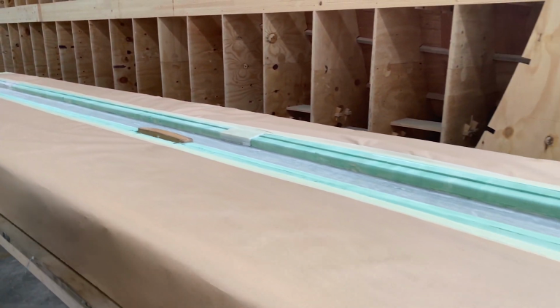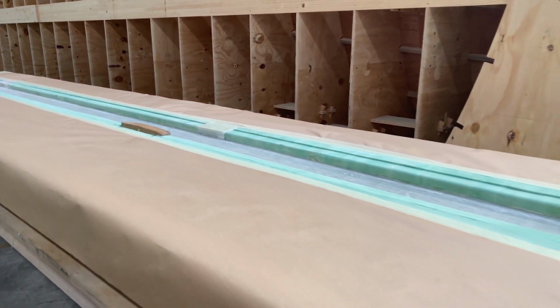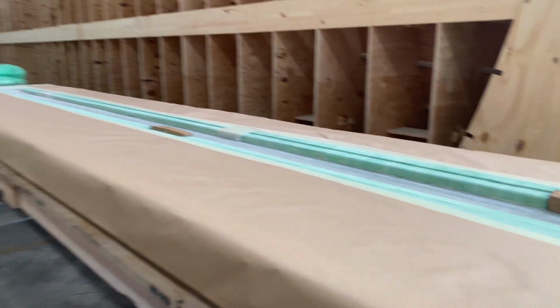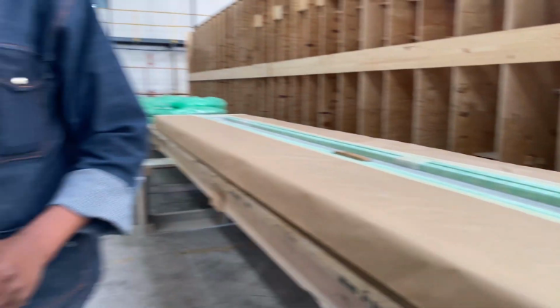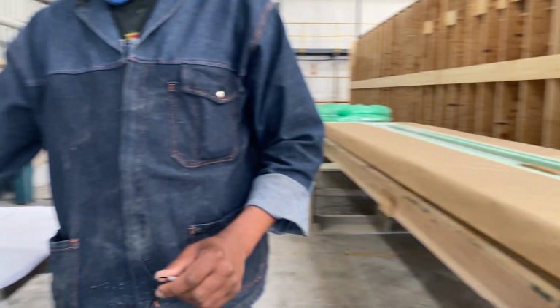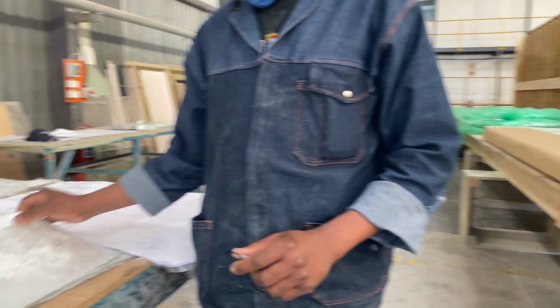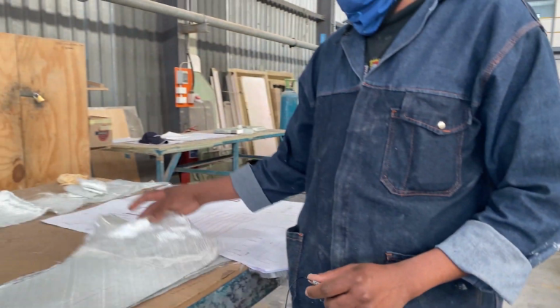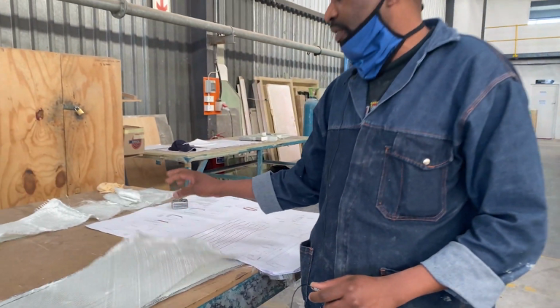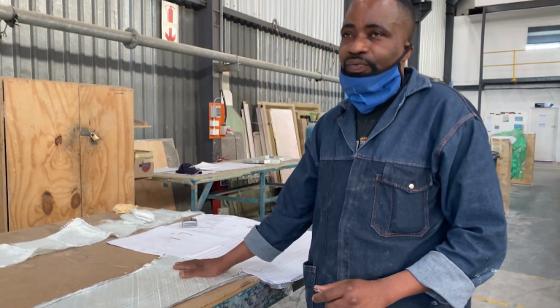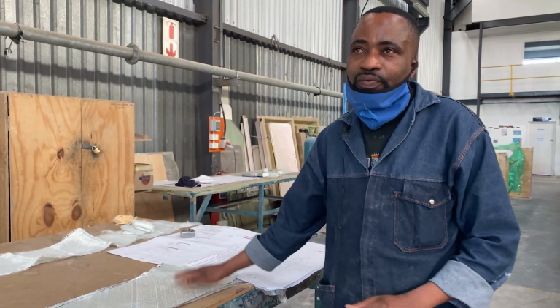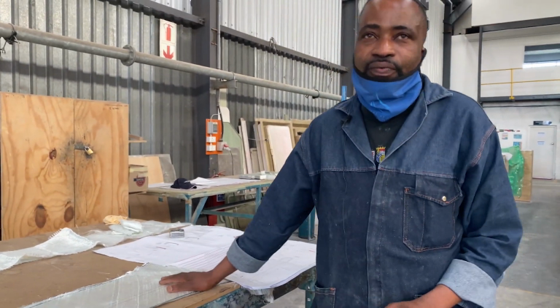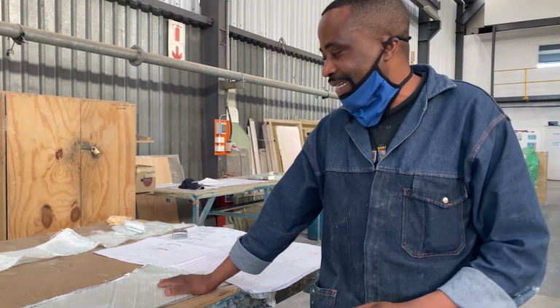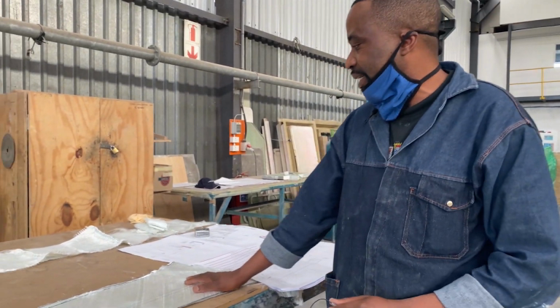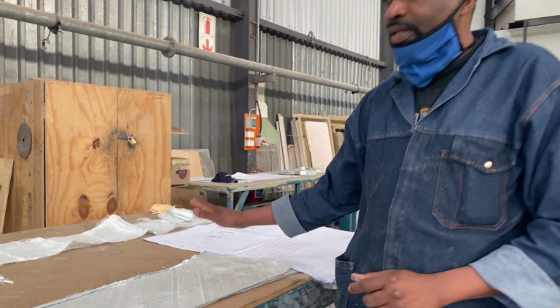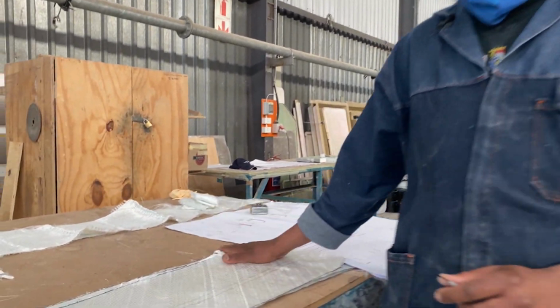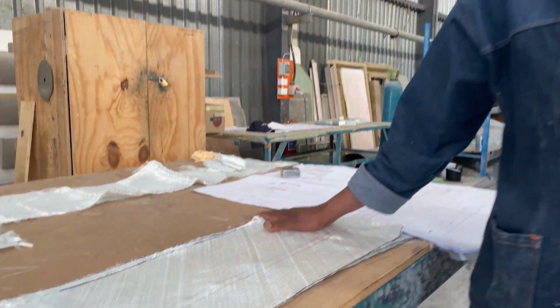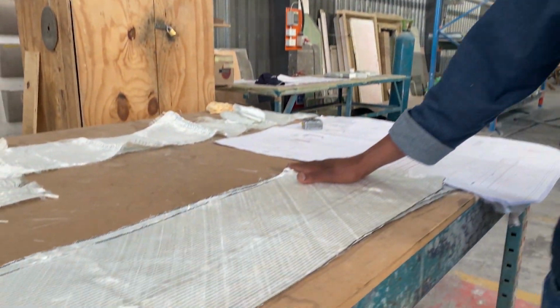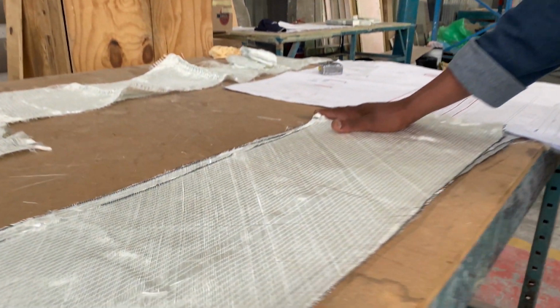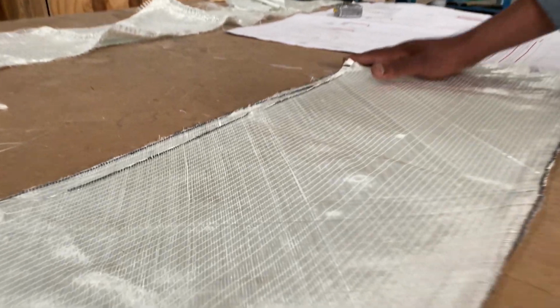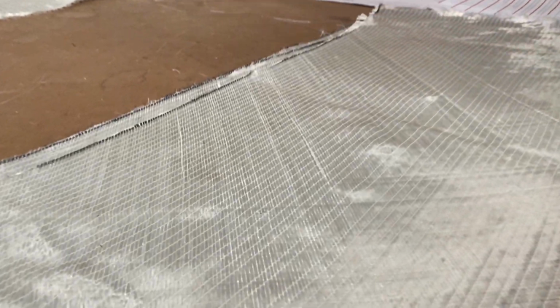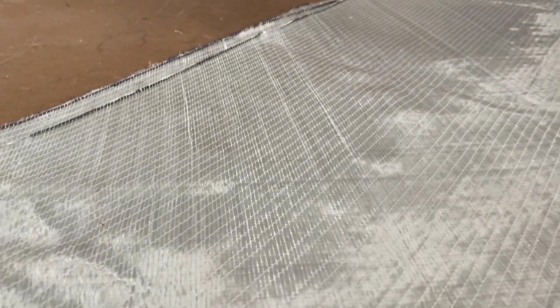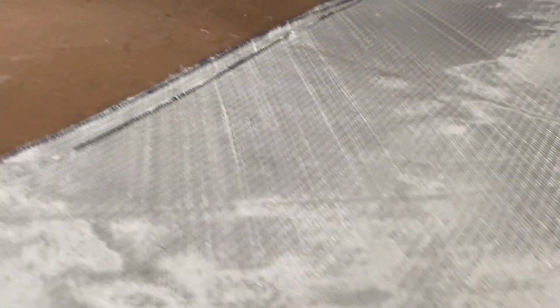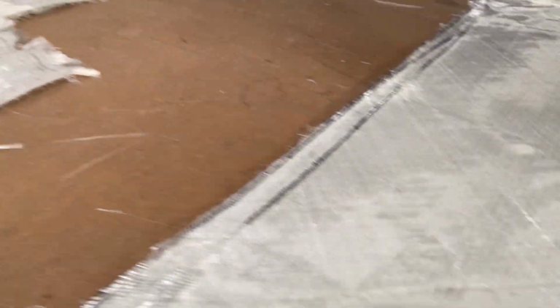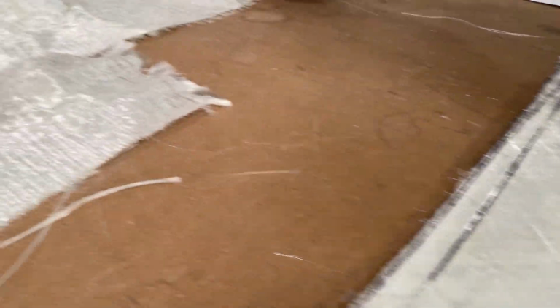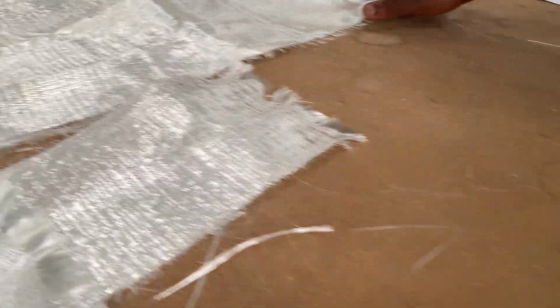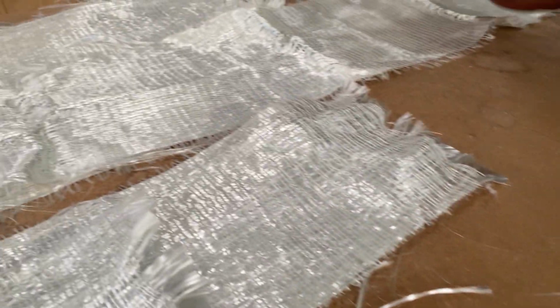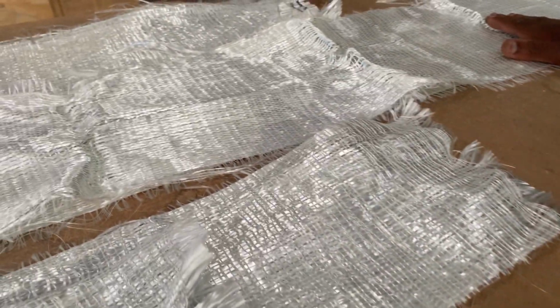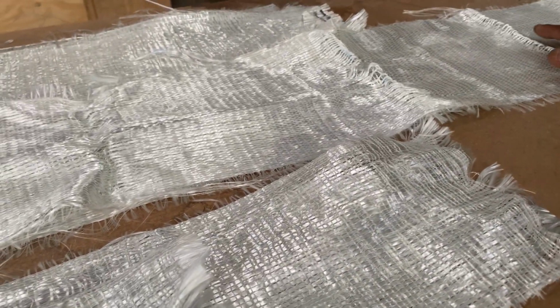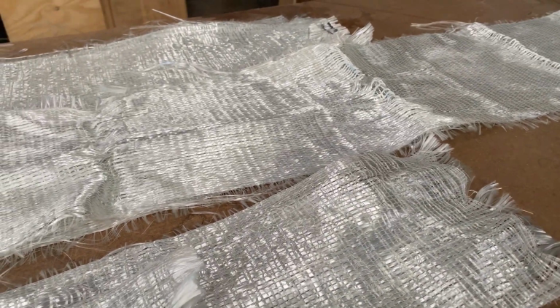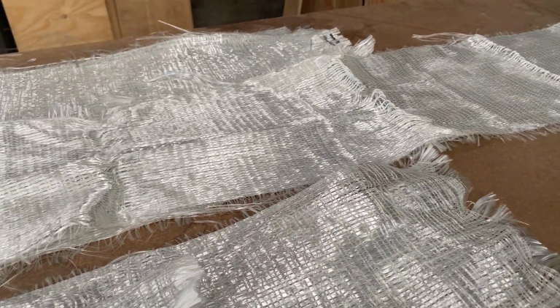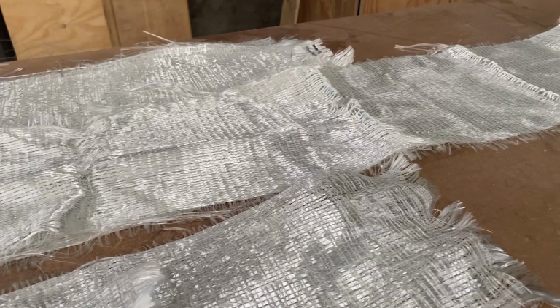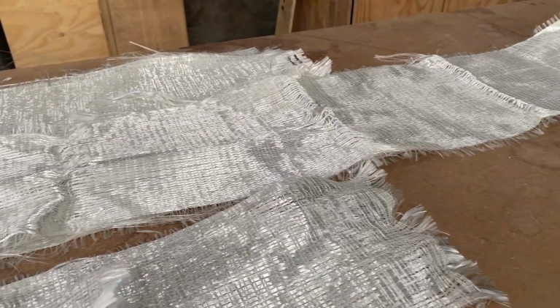This is our e-glass — that is the 410 double biax e-glass. That is the unidirectional UDIS 500 that I'm using on the Daggerboard.